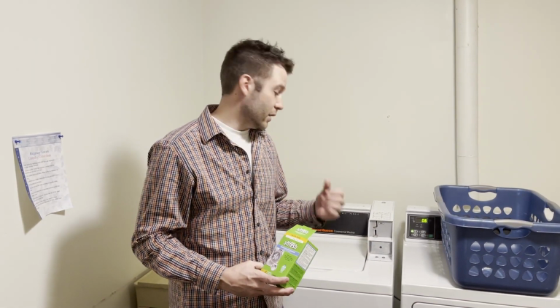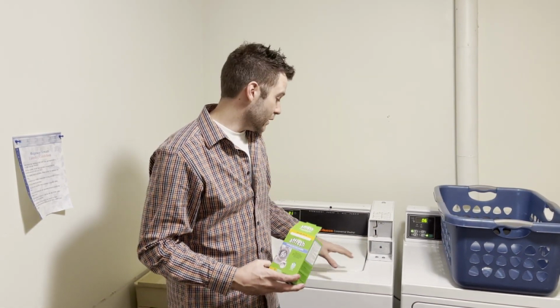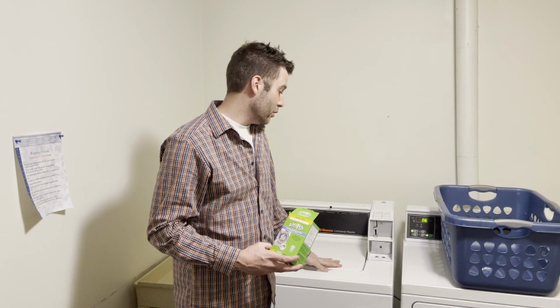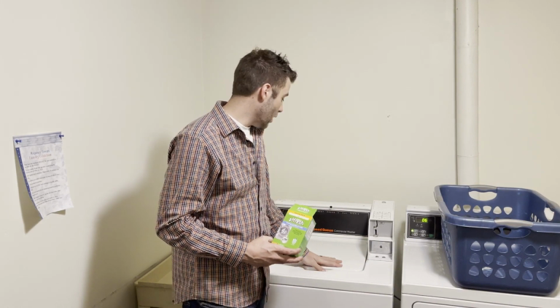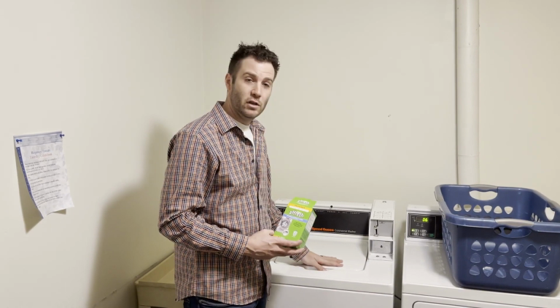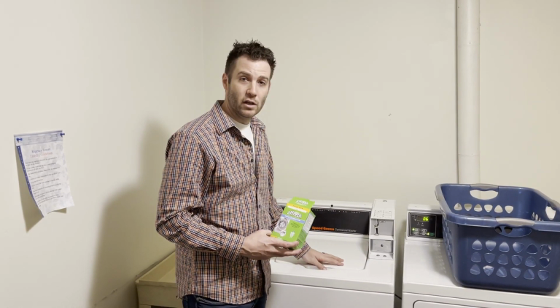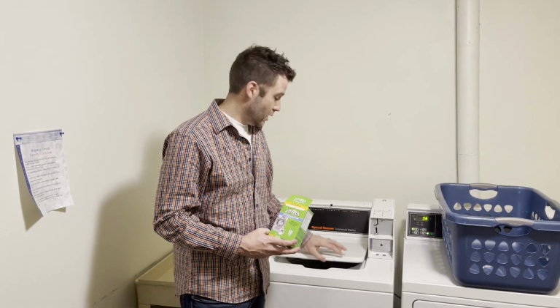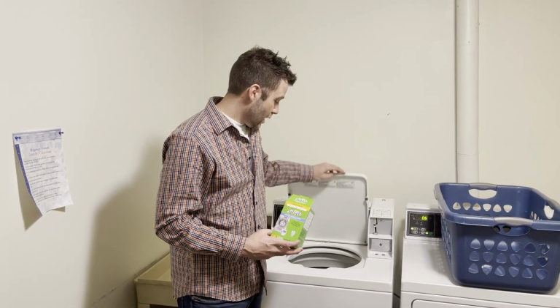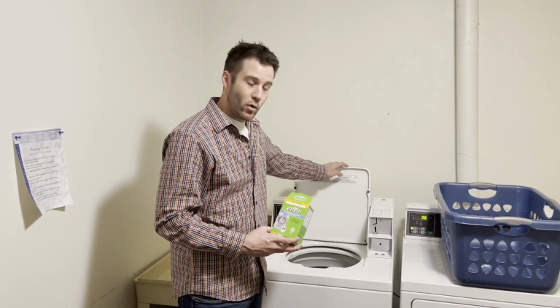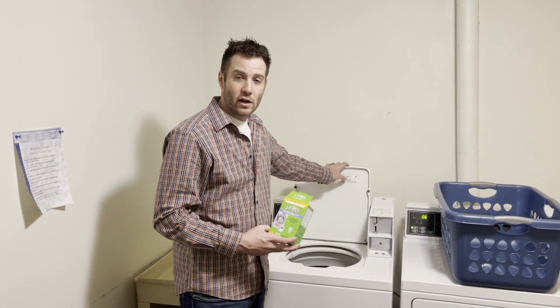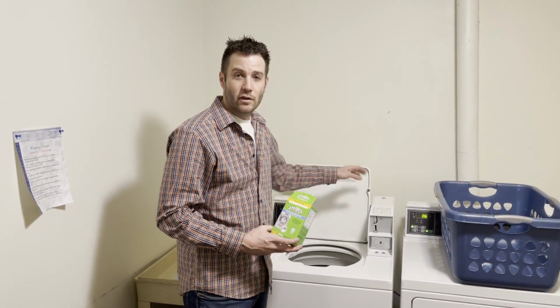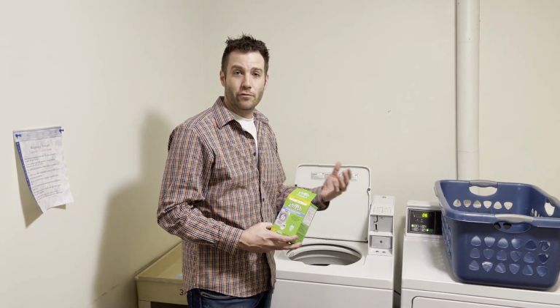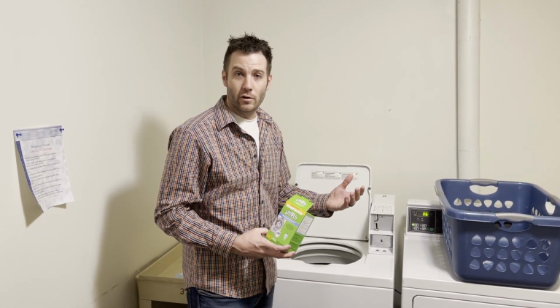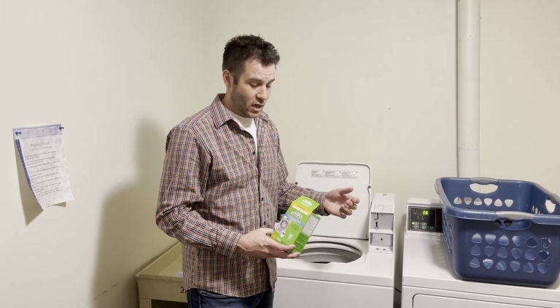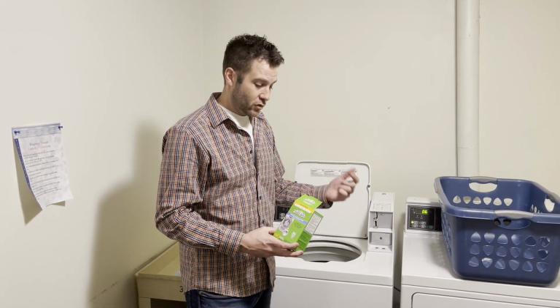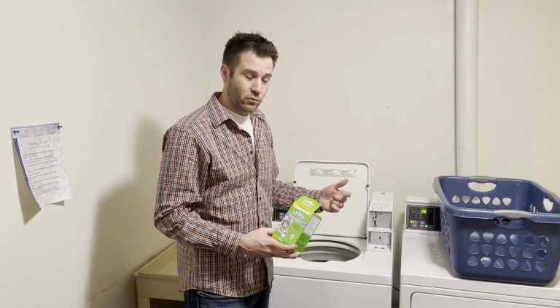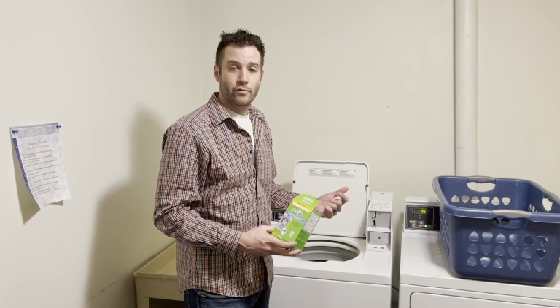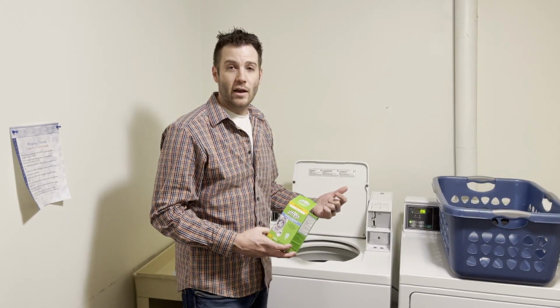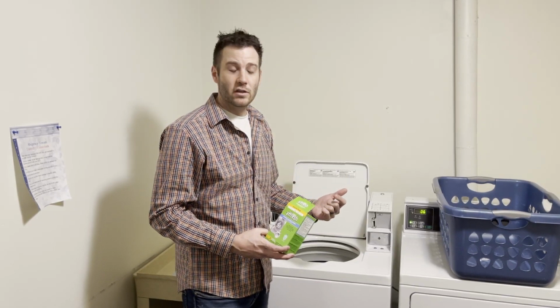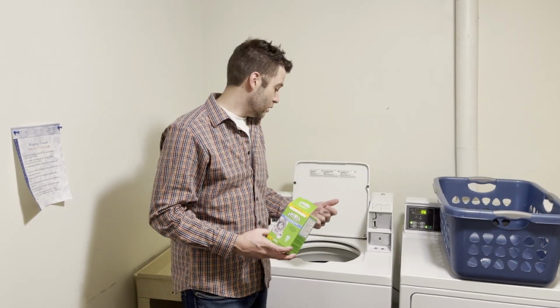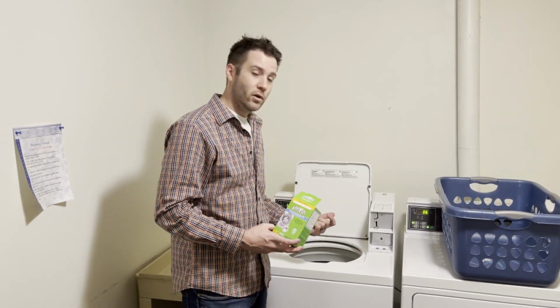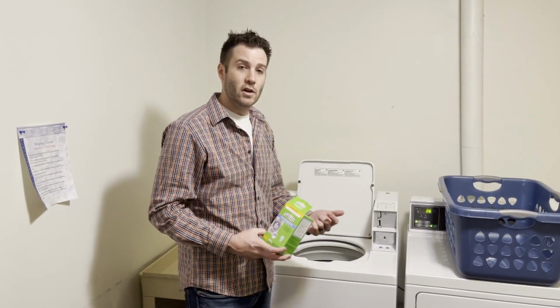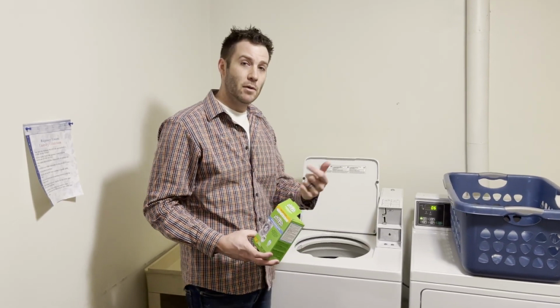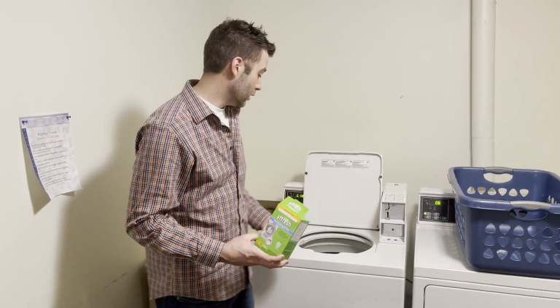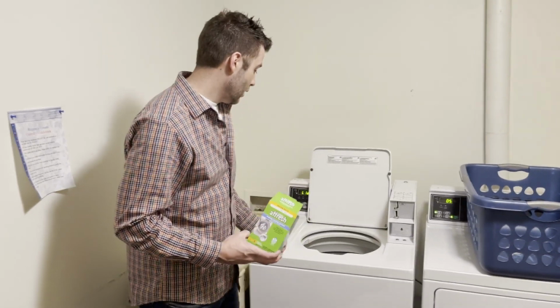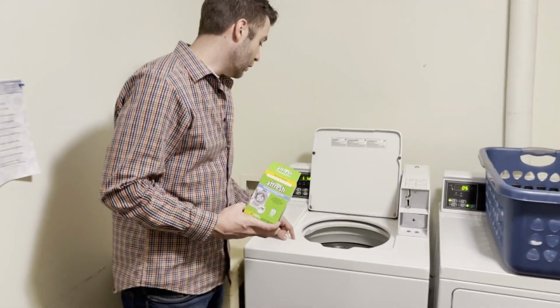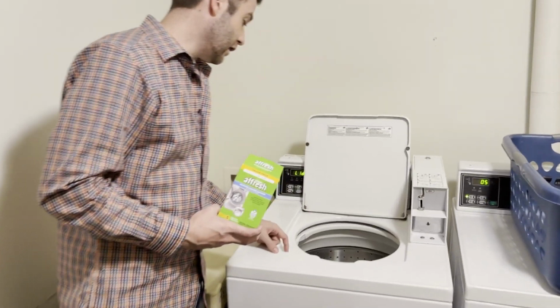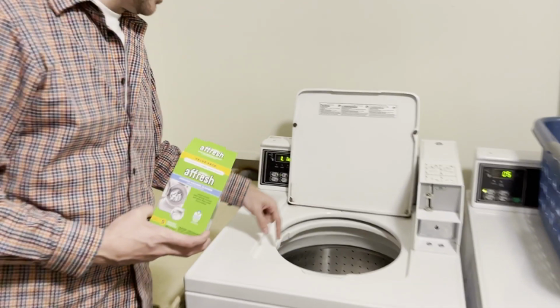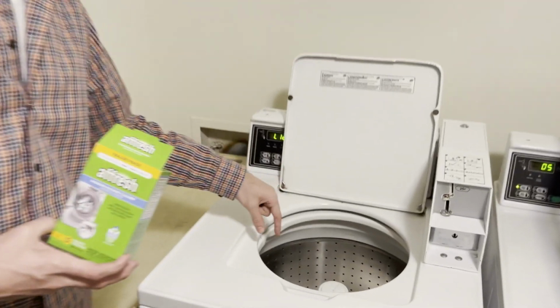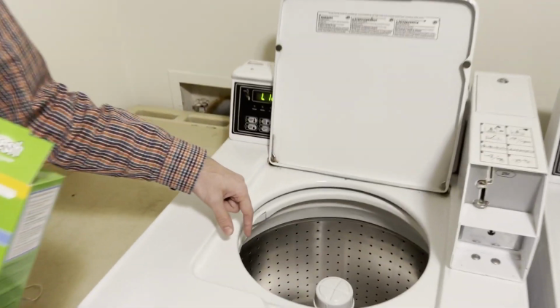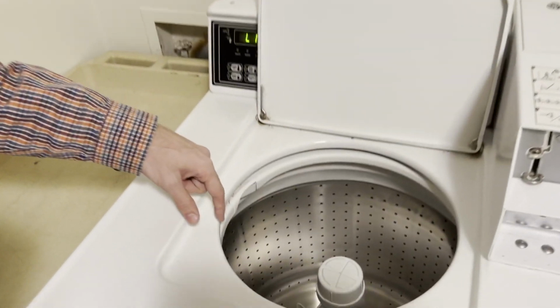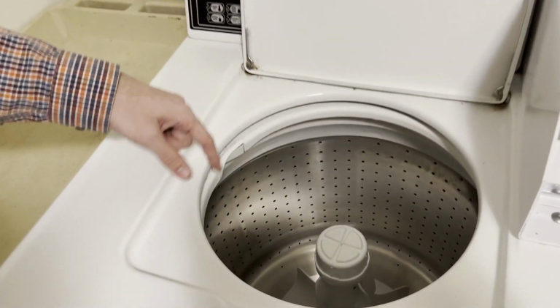So what I'm going to do is try two different ones. I've got a top loader Speed Queen washer here, and I have one upstairs that is a front loader. I'm going to run a full cycle with each and show you the before and after shots. Come have a look — this is what the inside looks like. It looks clean, looks like it's stainless steel.